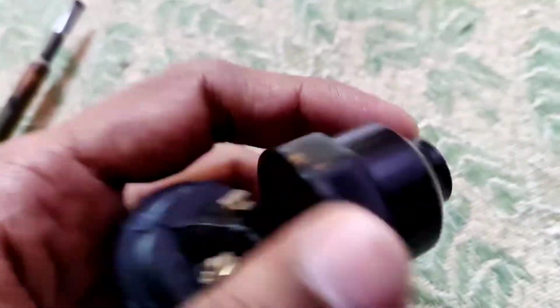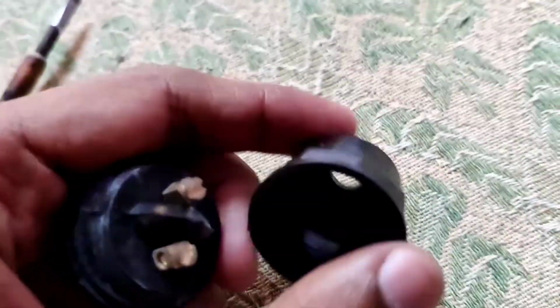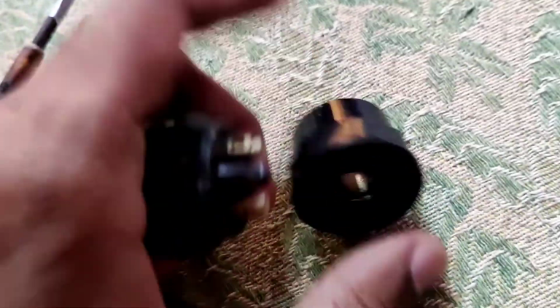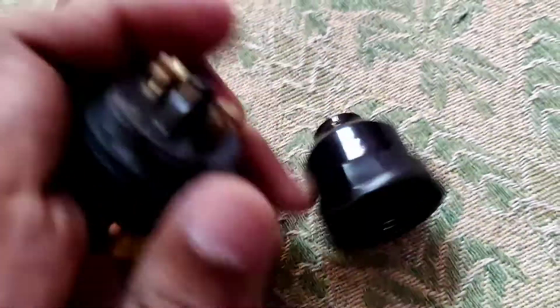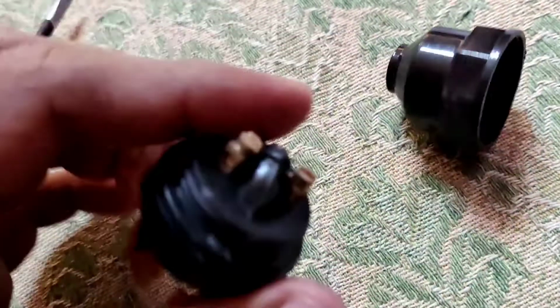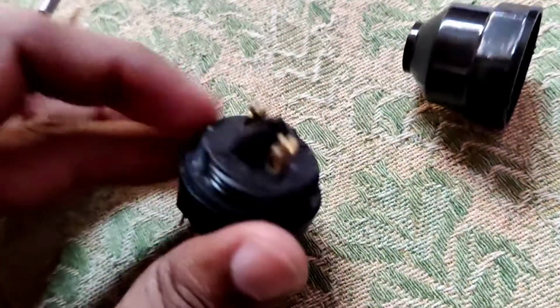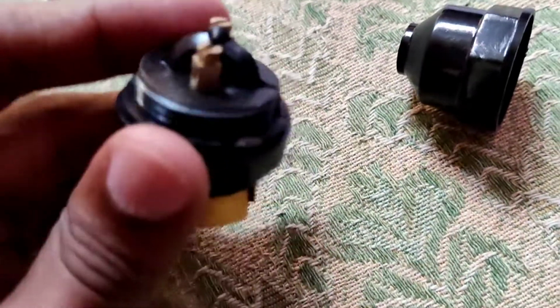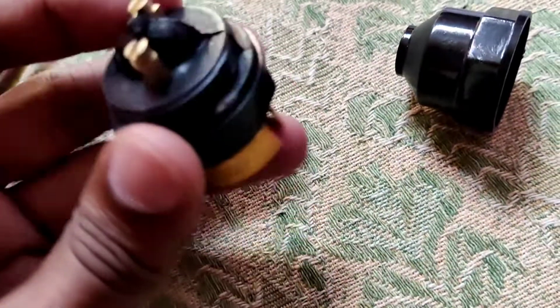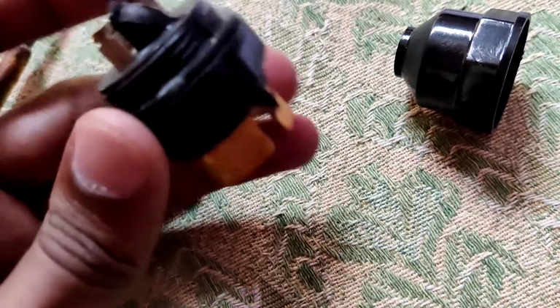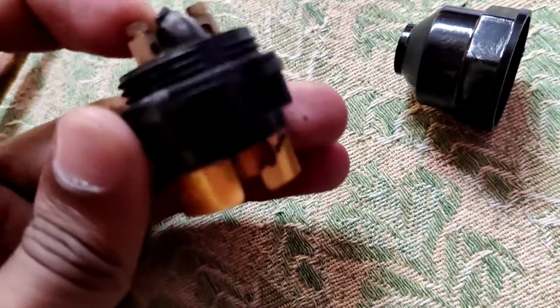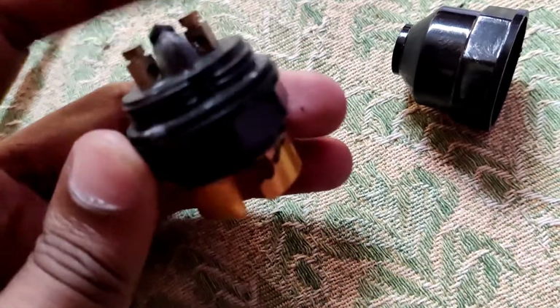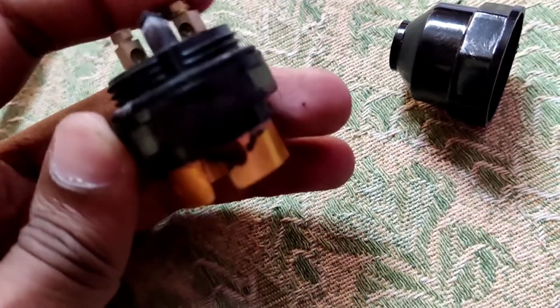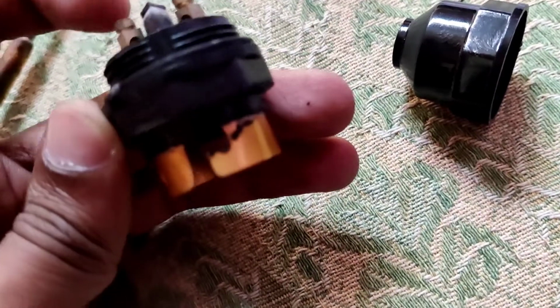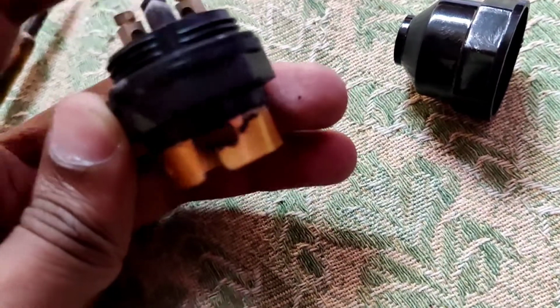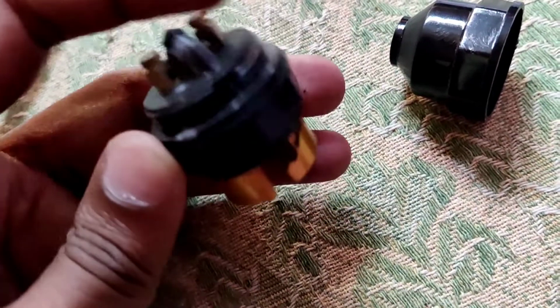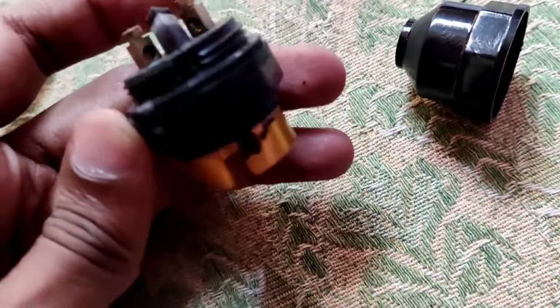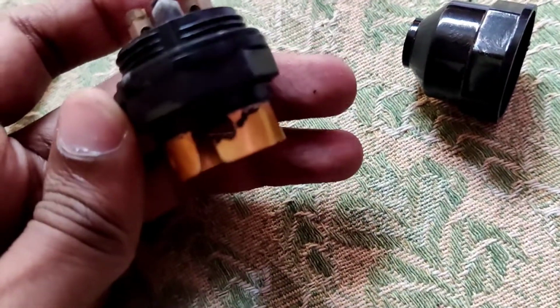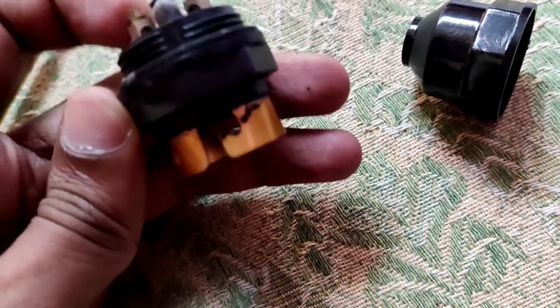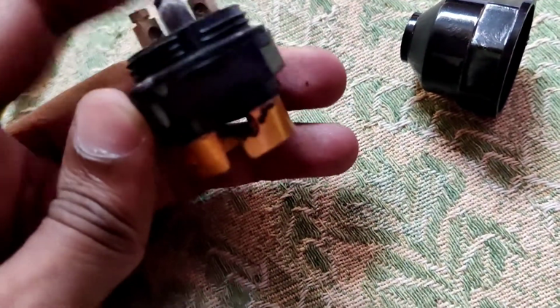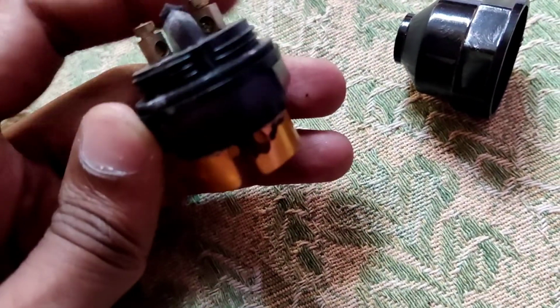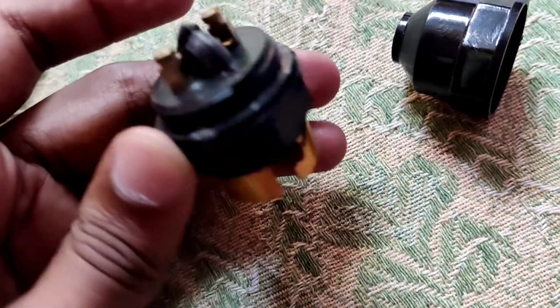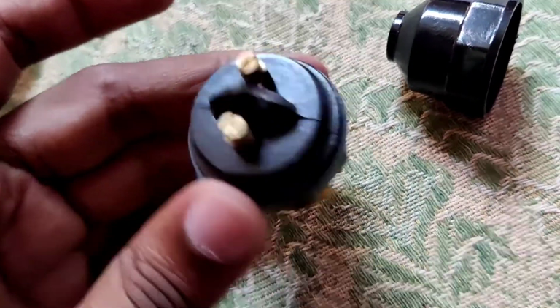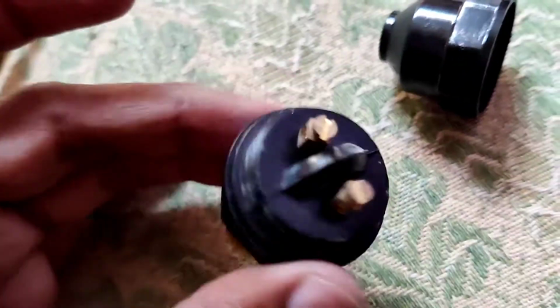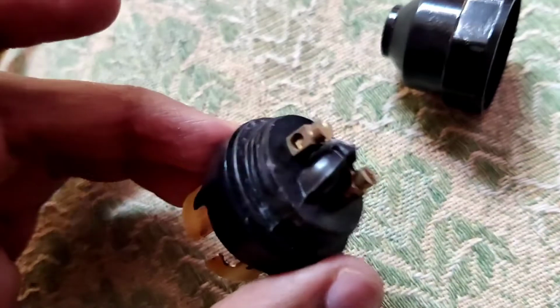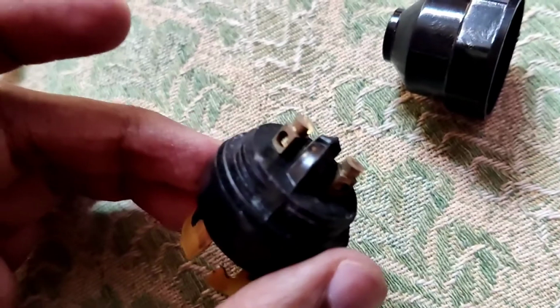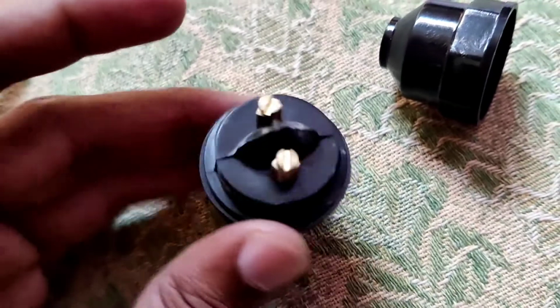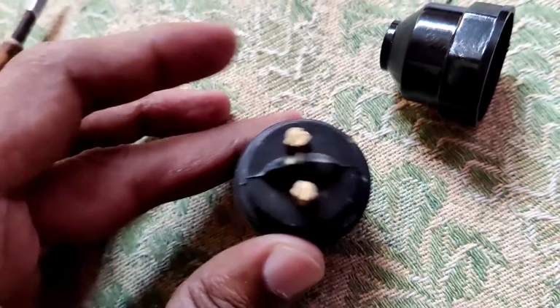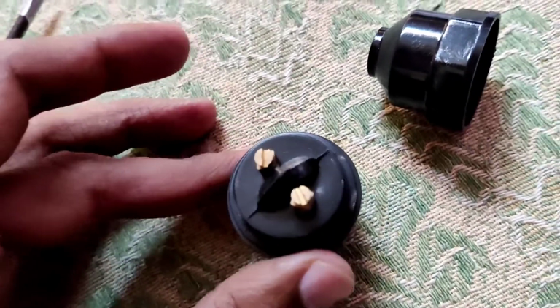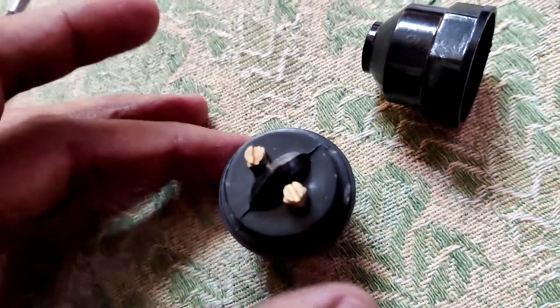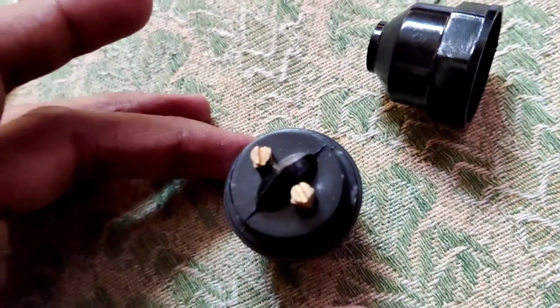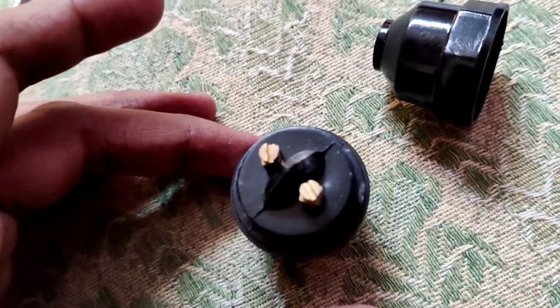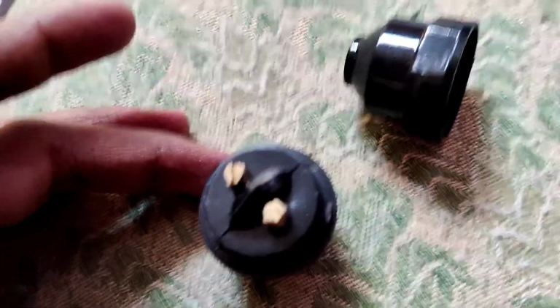First you remove this part, and now you must take a tester or a screwdriver. So we want to remove this.